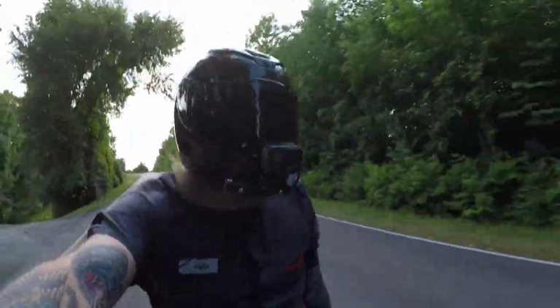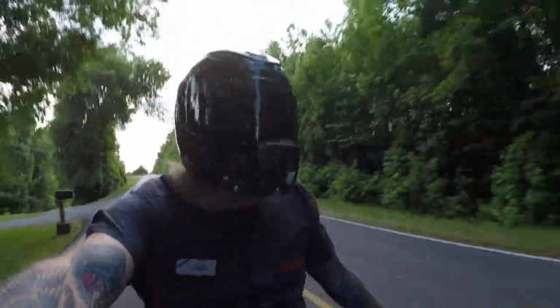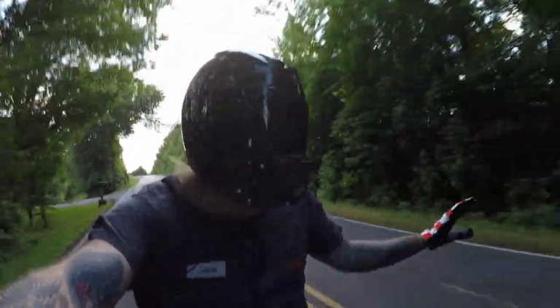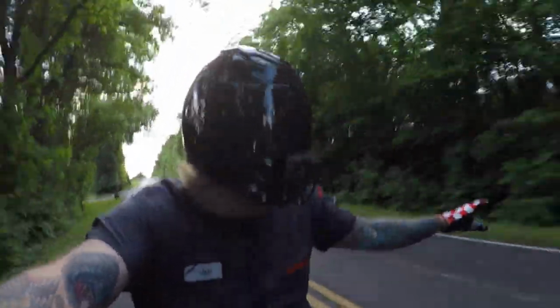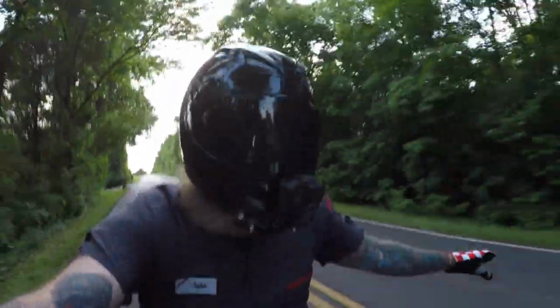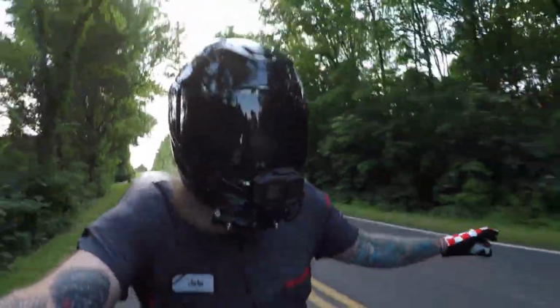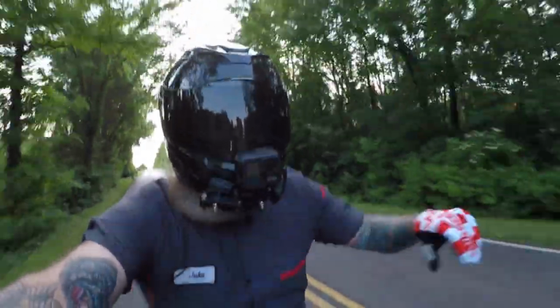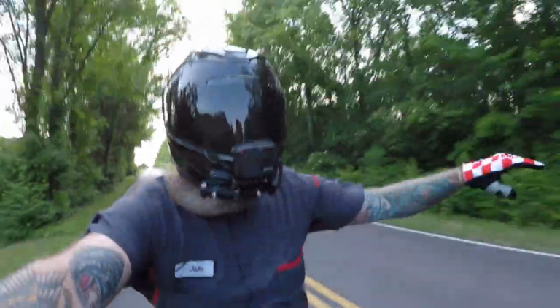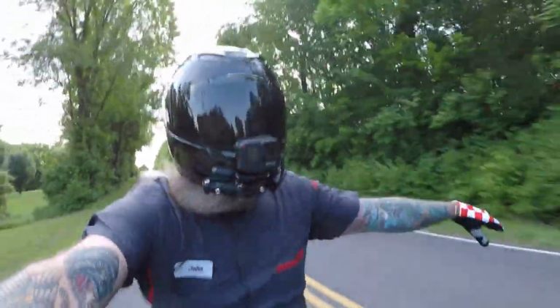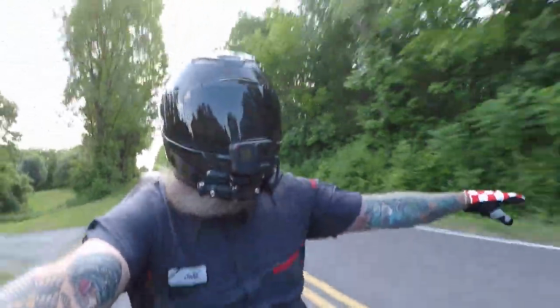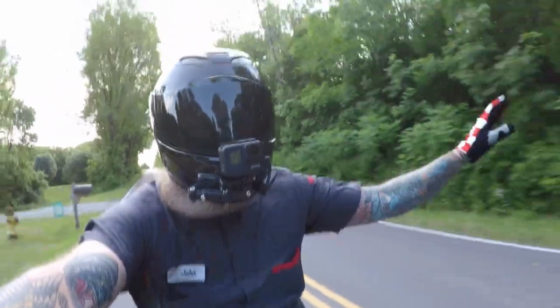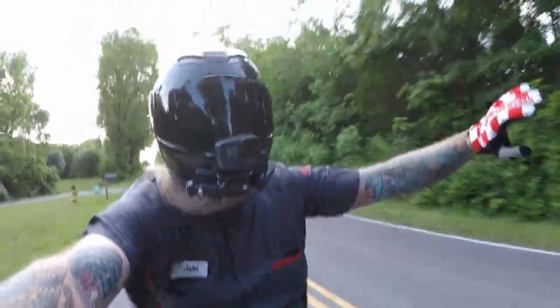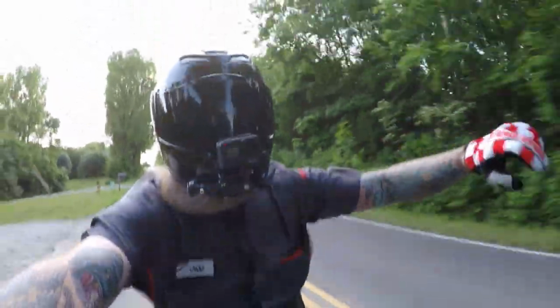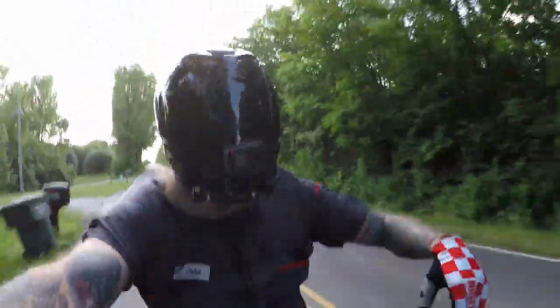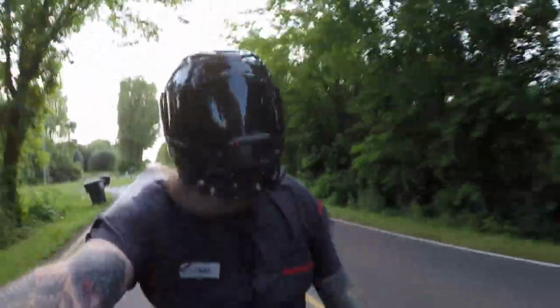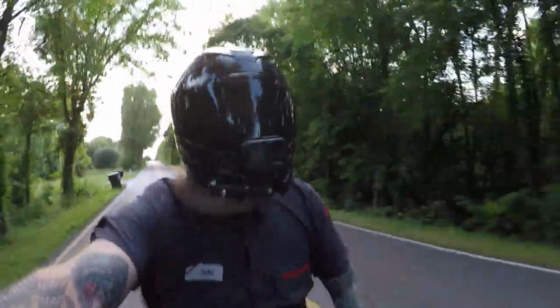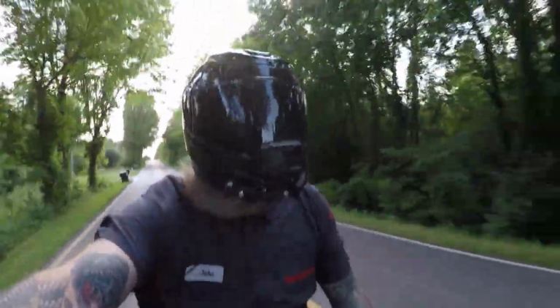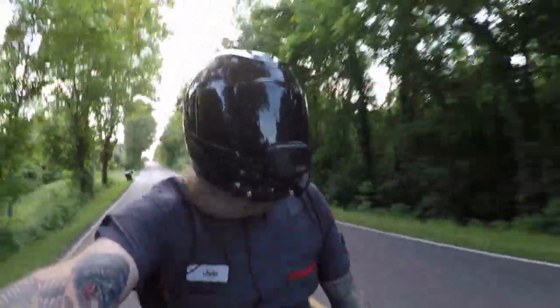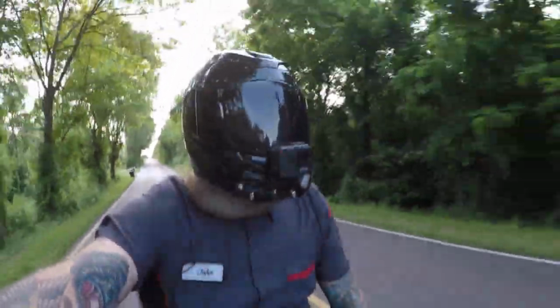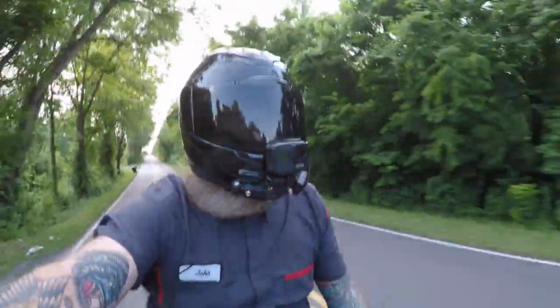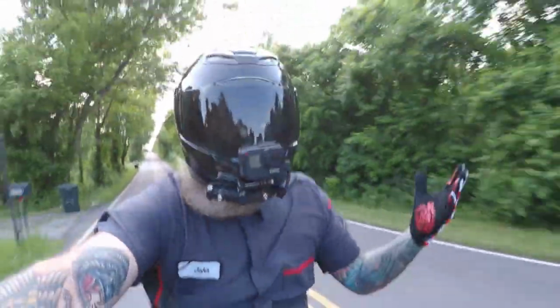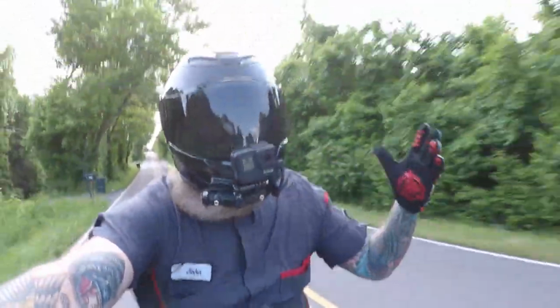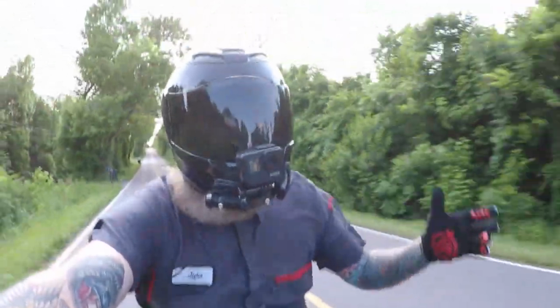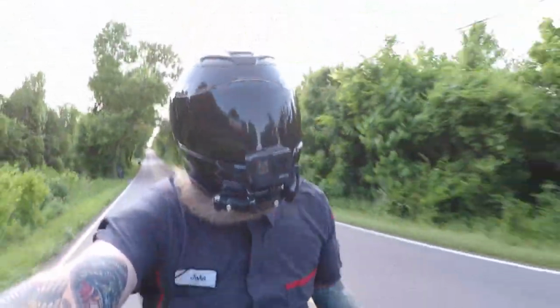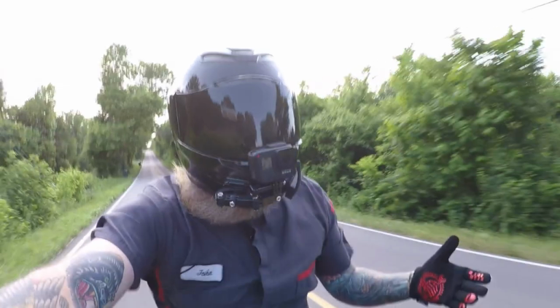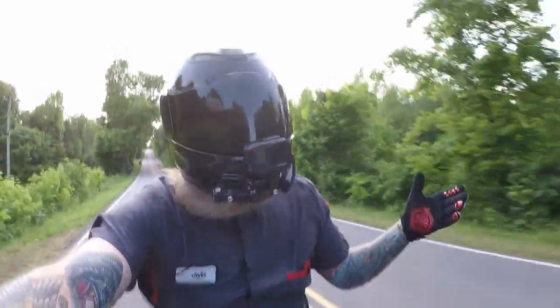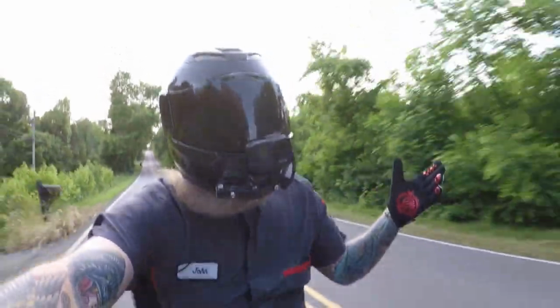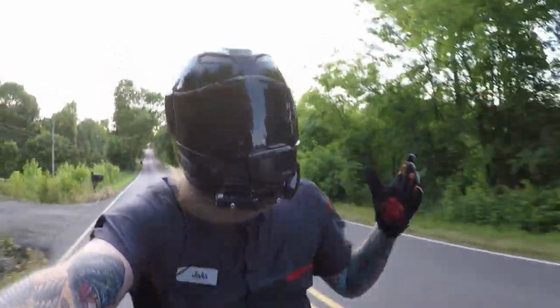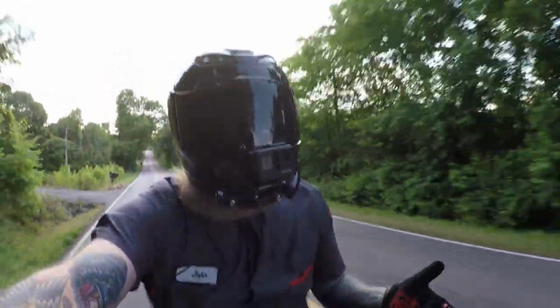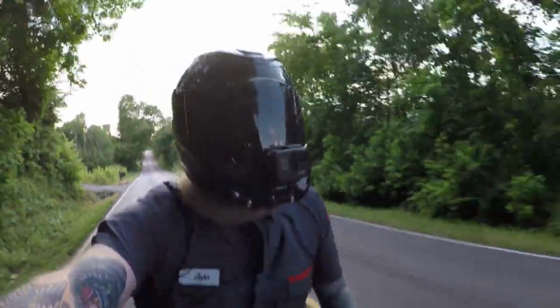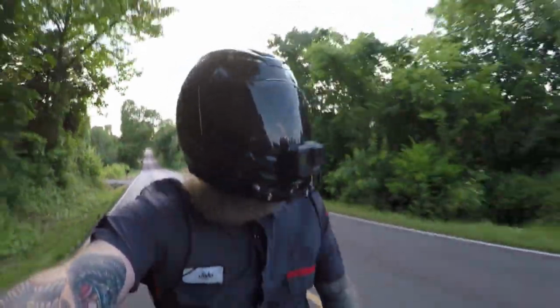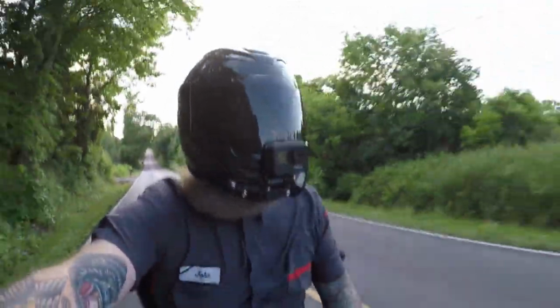Motorcycles are the greatest thing in the world. You can do little things to them and they're so much fun — so much fun if you get the right bike stock. But yeah, there was a little page that when I lived in North Carolina...